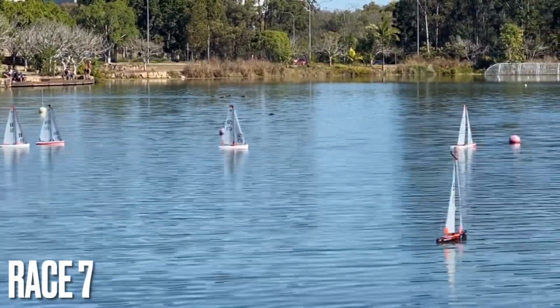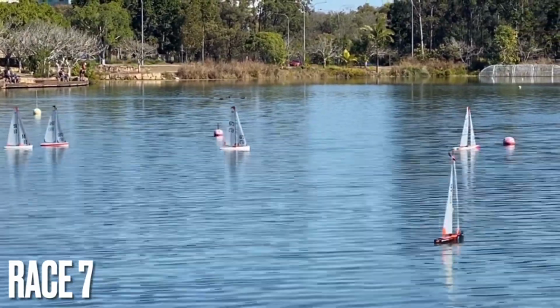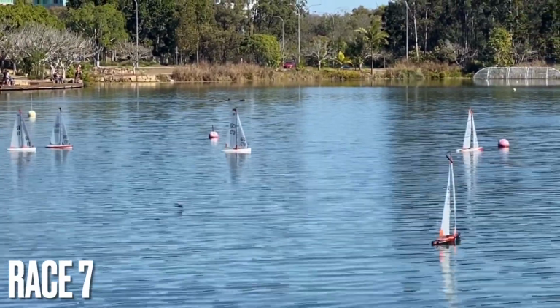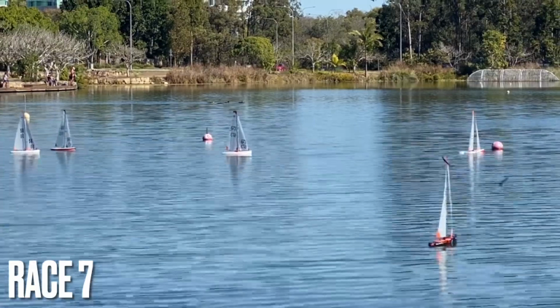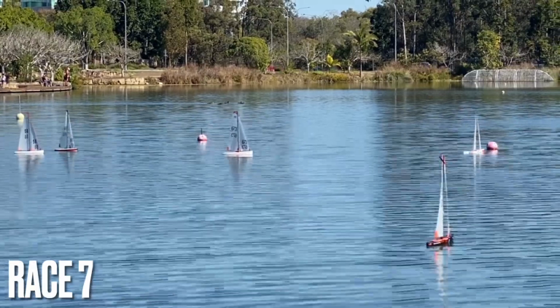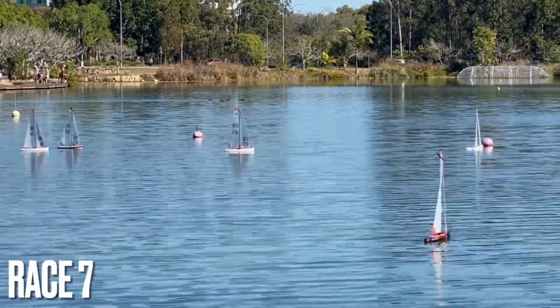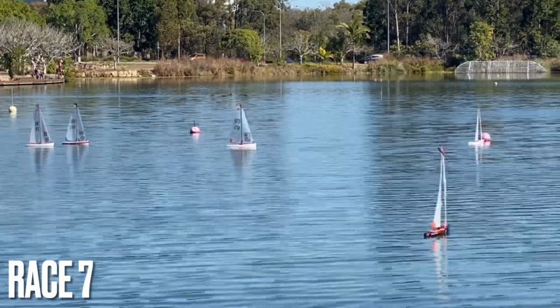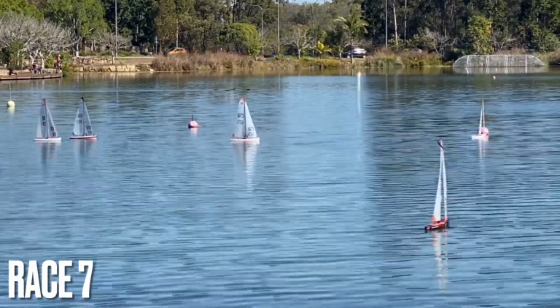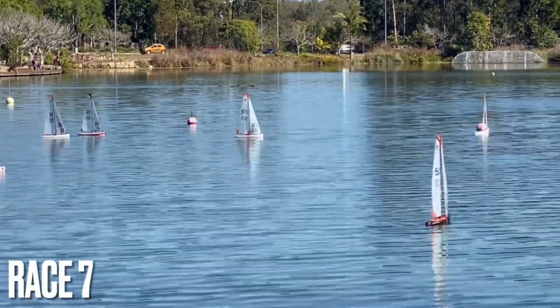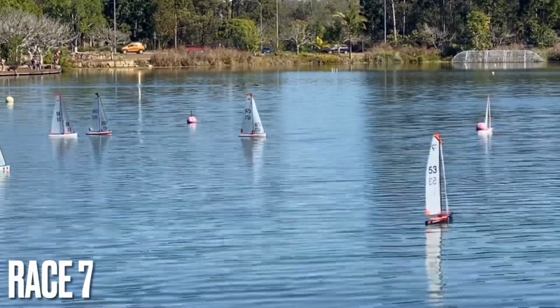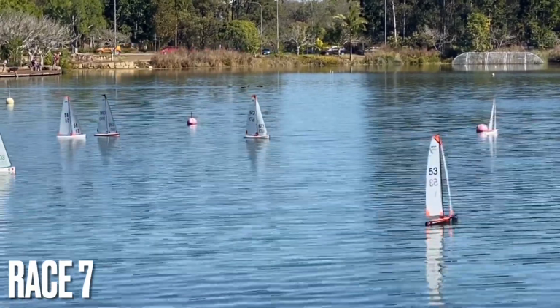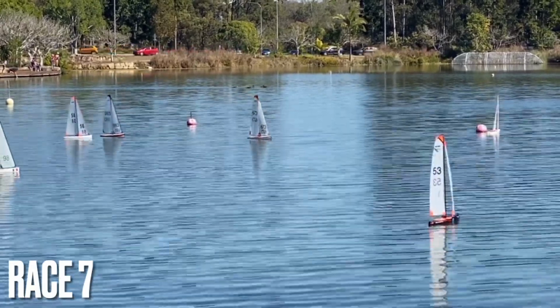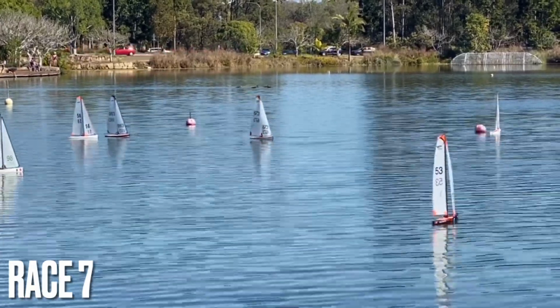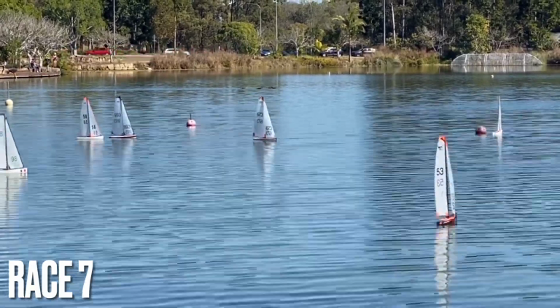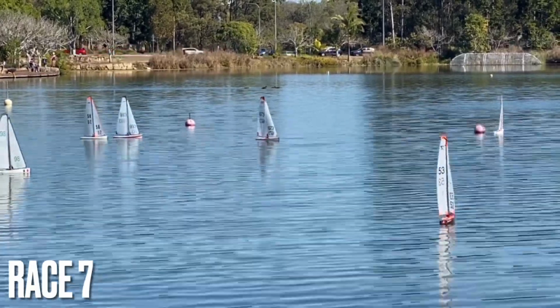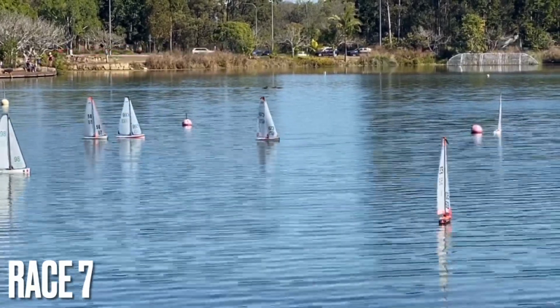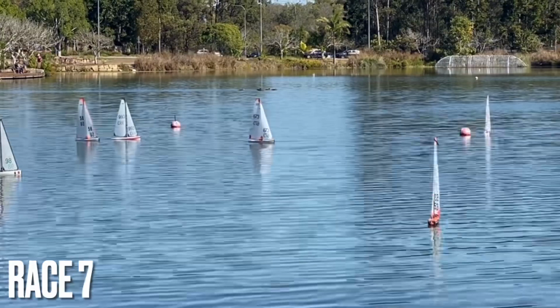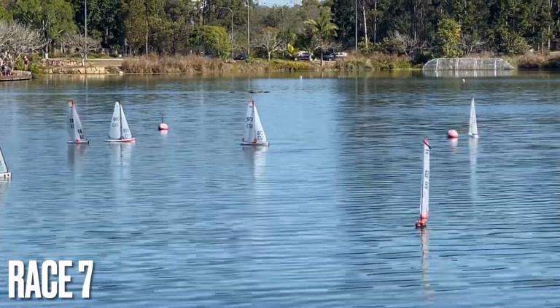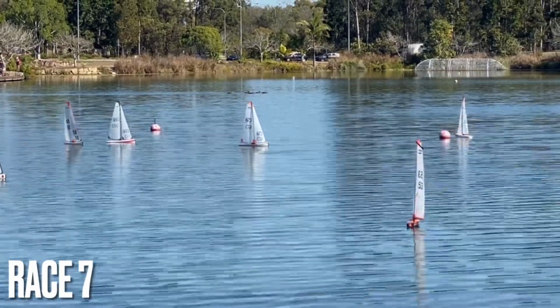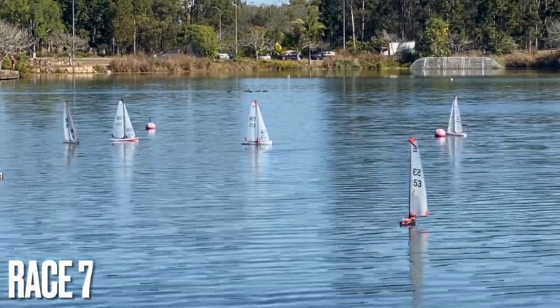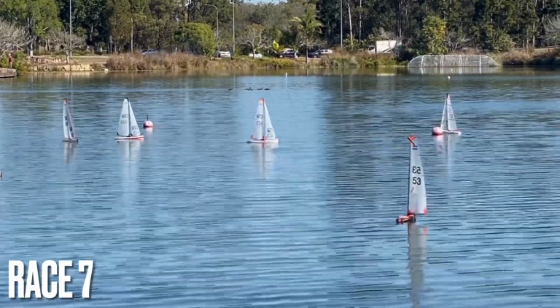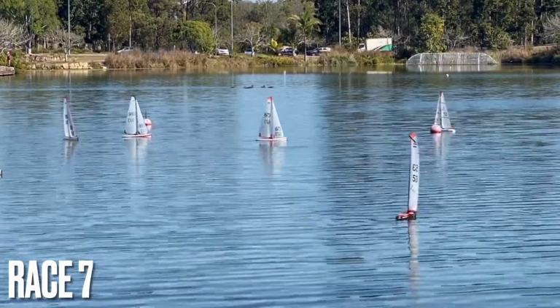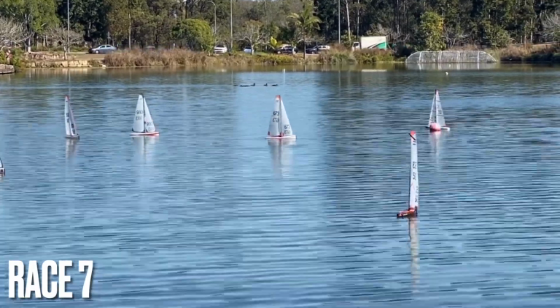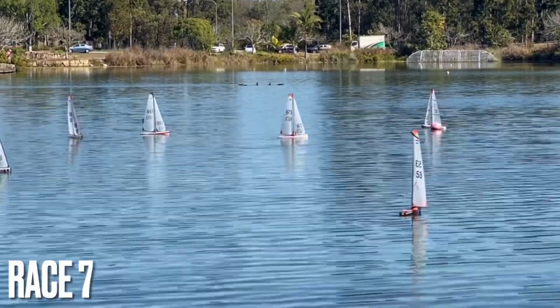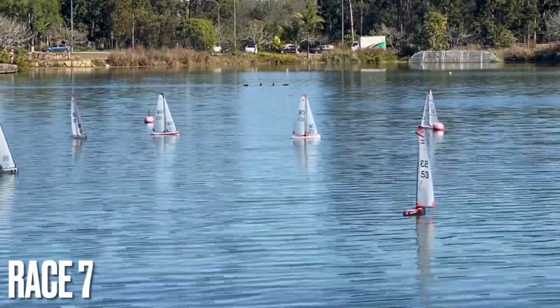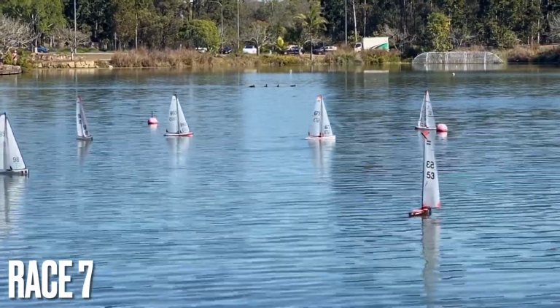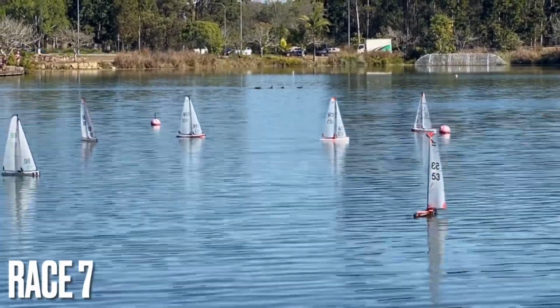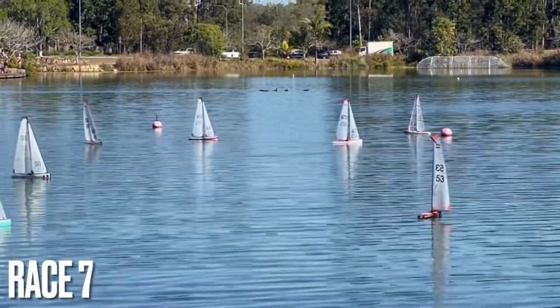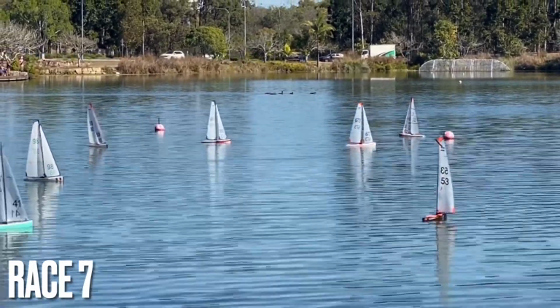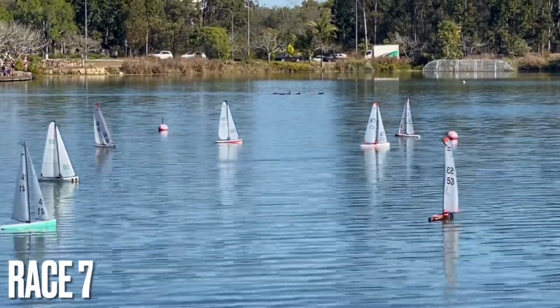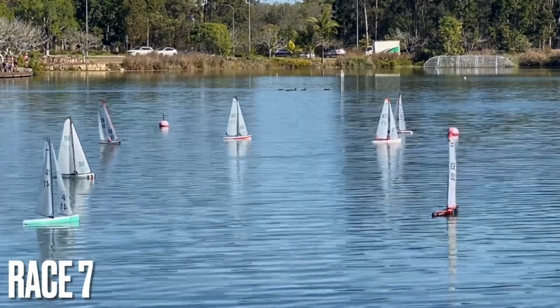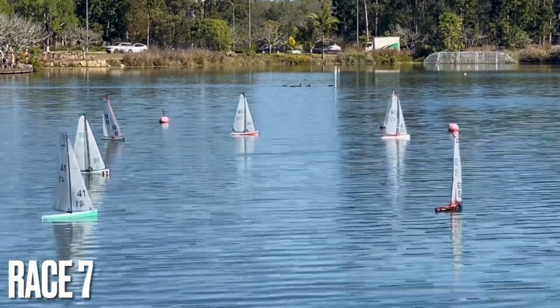There's a breeze coming through at the moment, so hopefully this will give everyone an opportunity to catch those boats ahead. So we're up to the top mark.